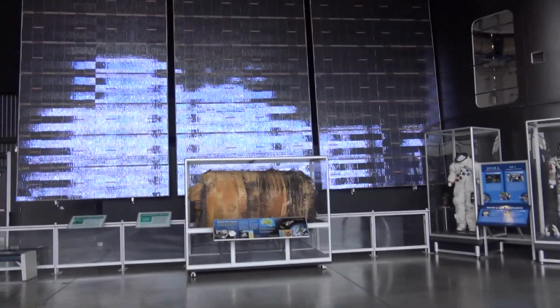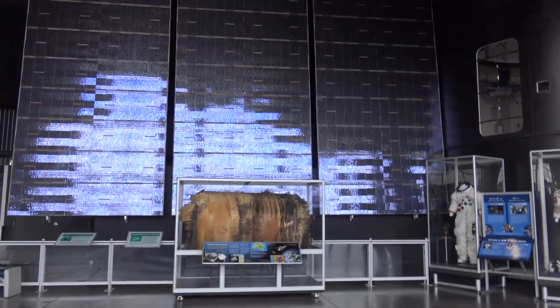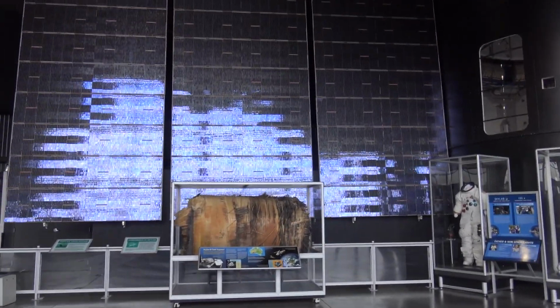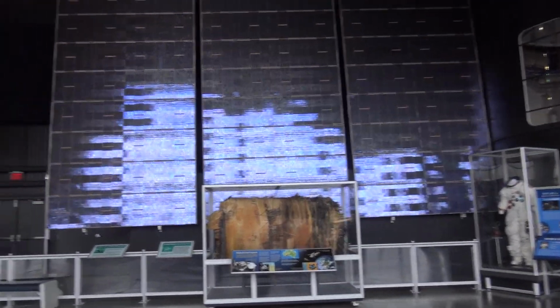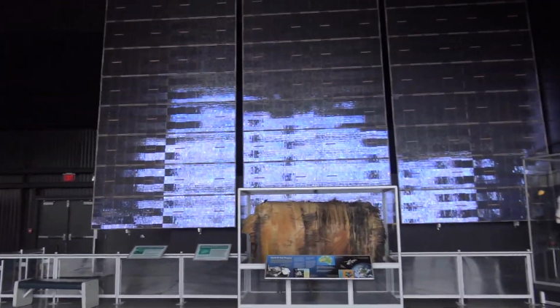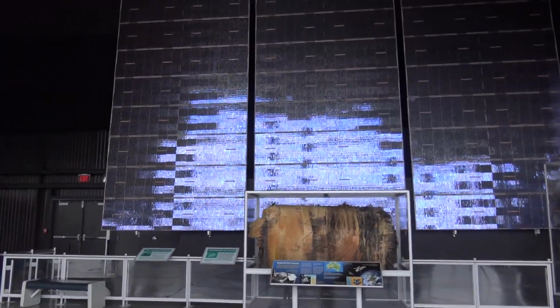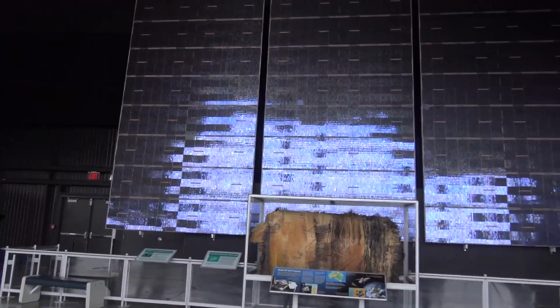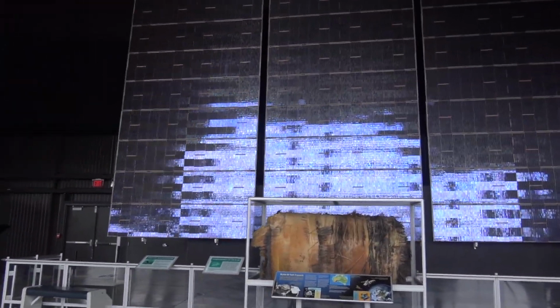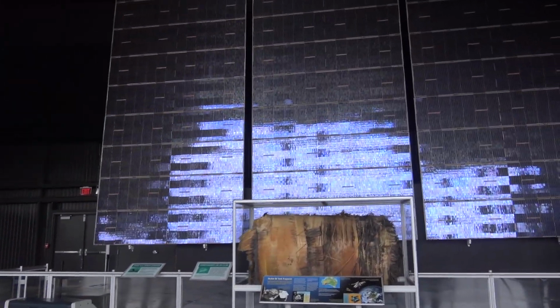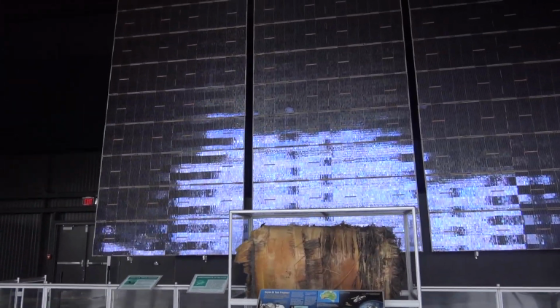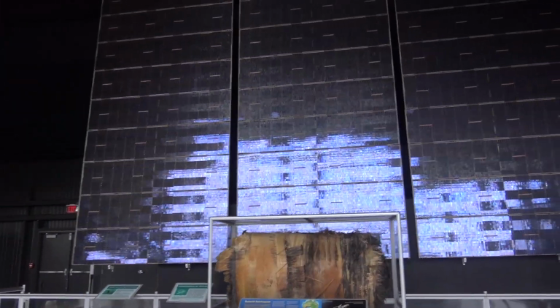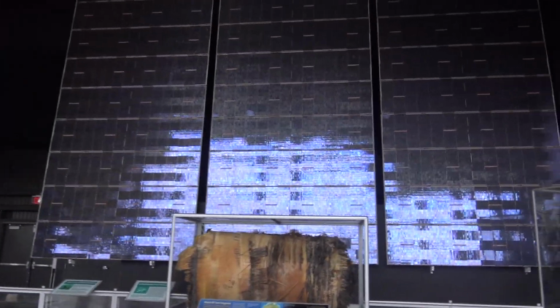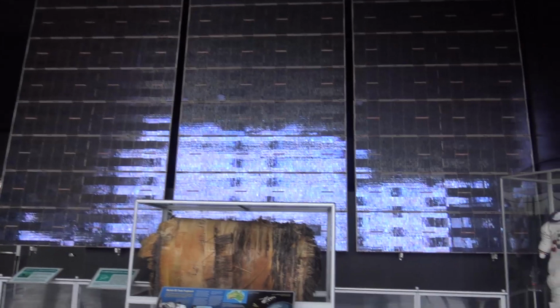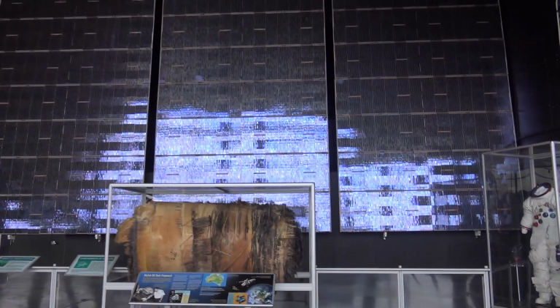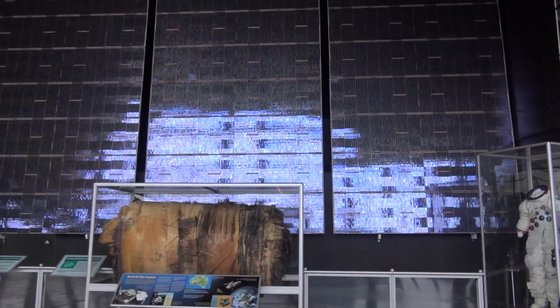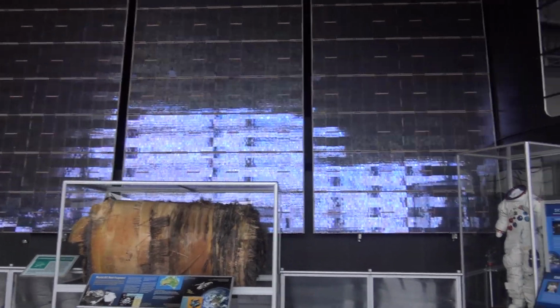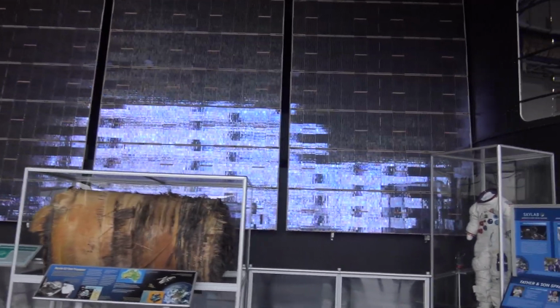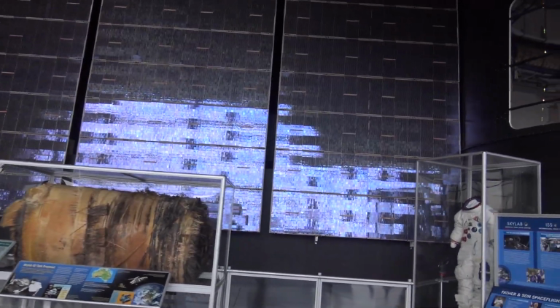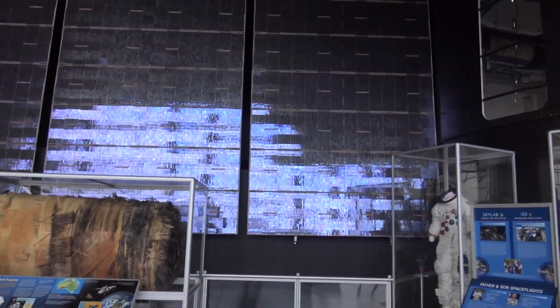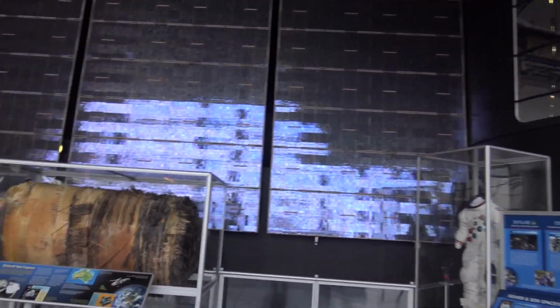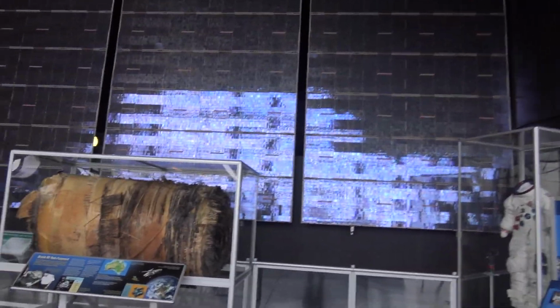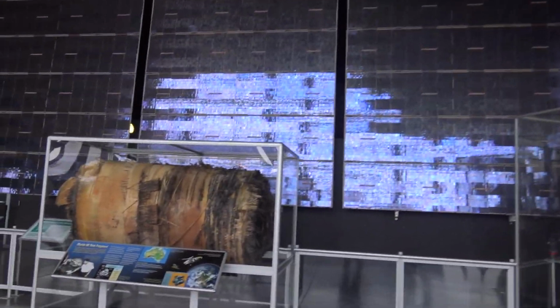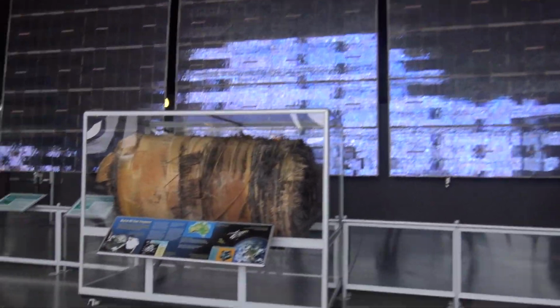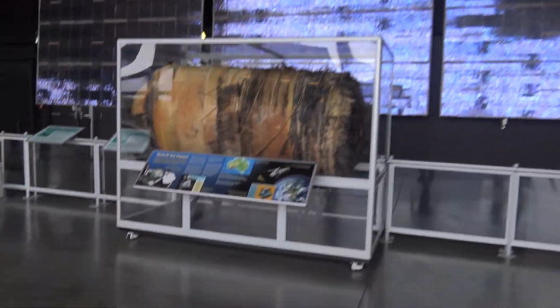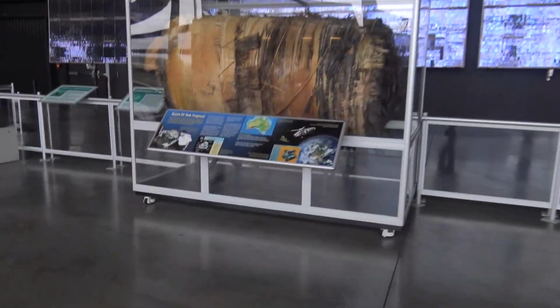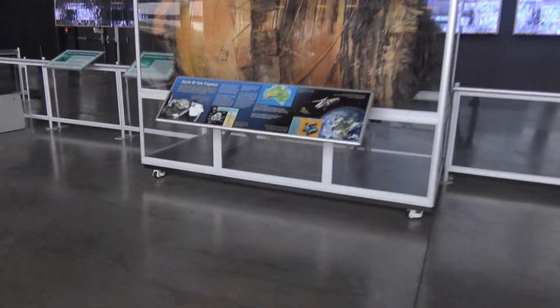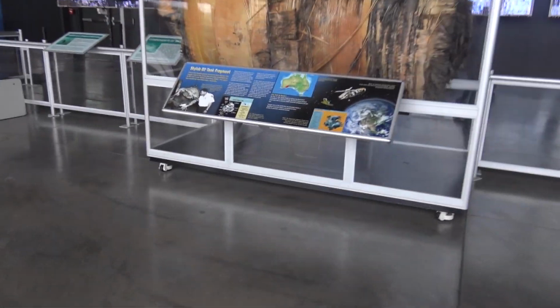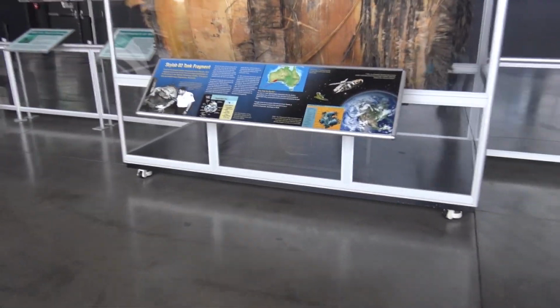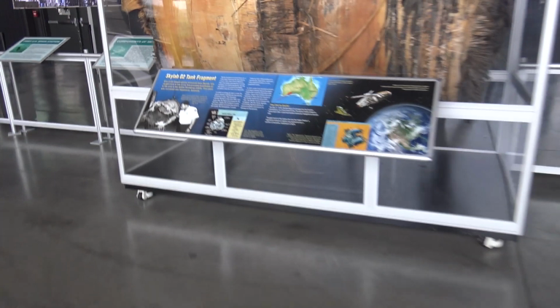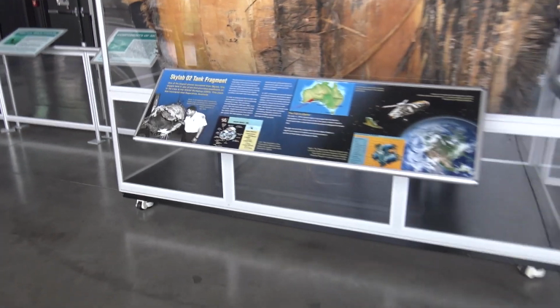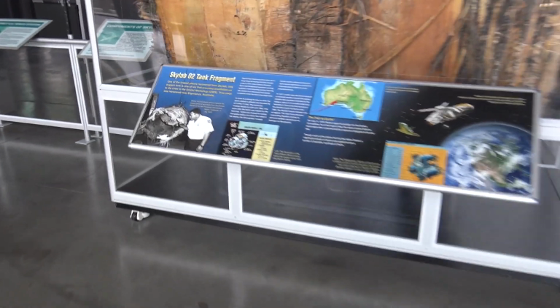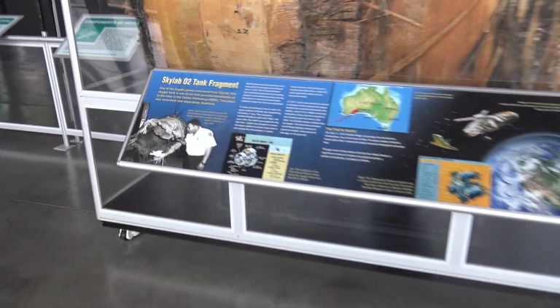It's a lot of solar panels. Skylab tank fragment.